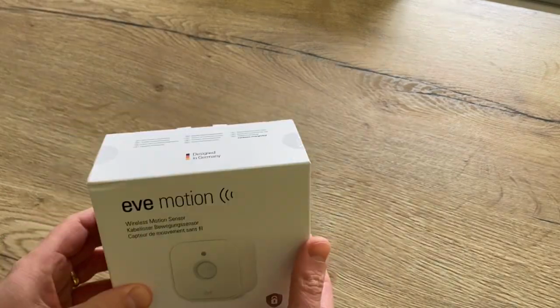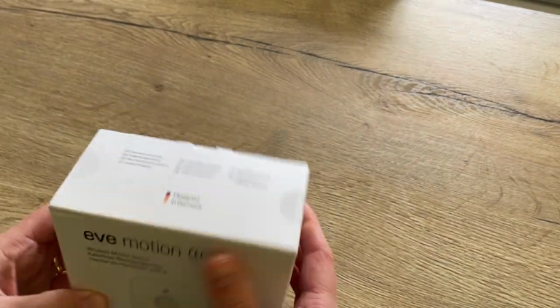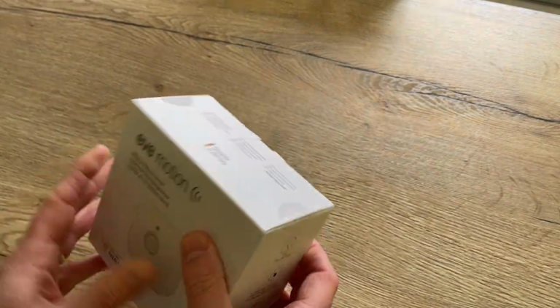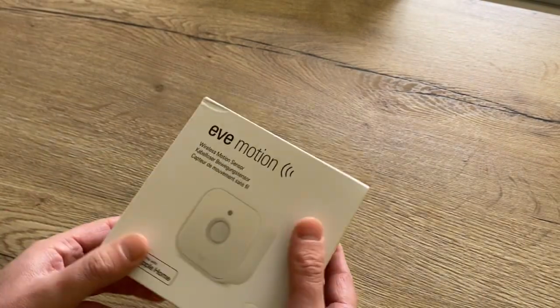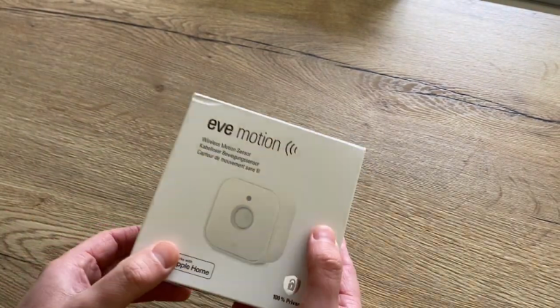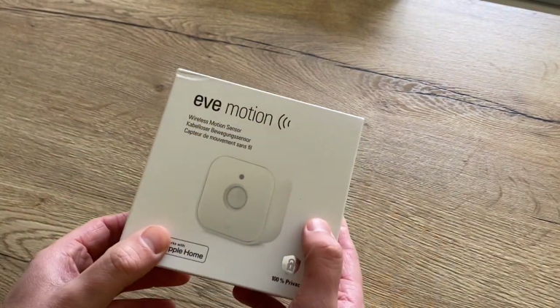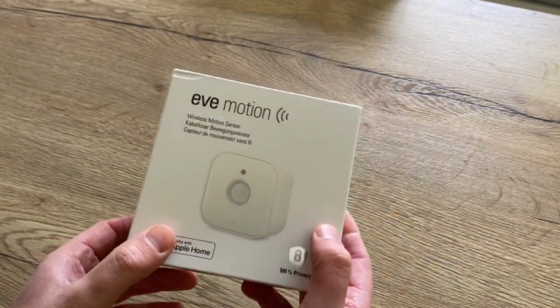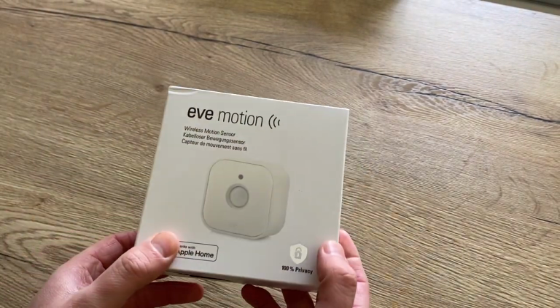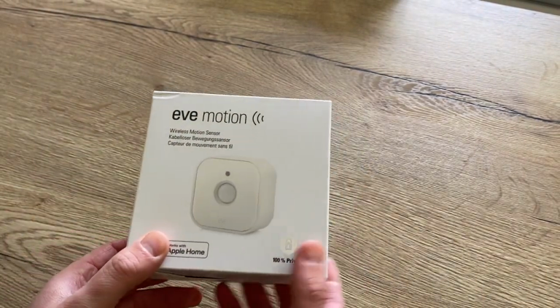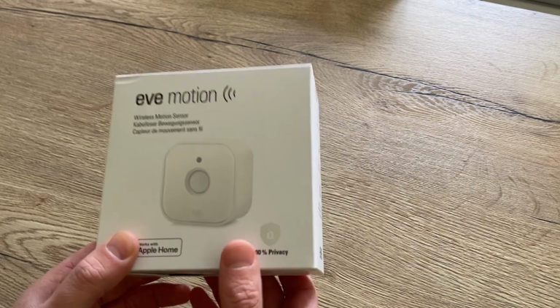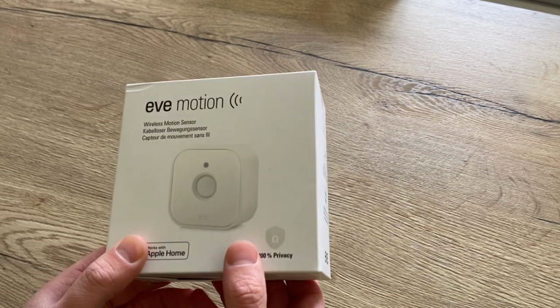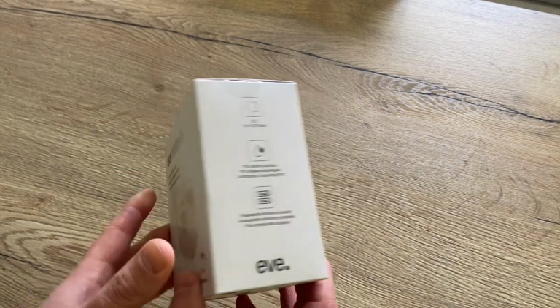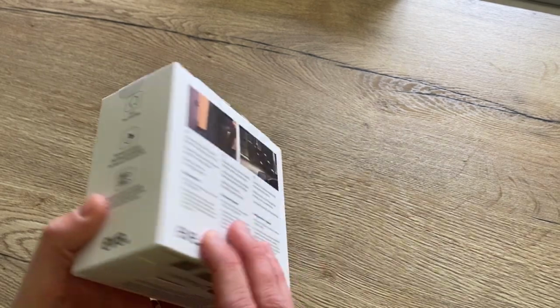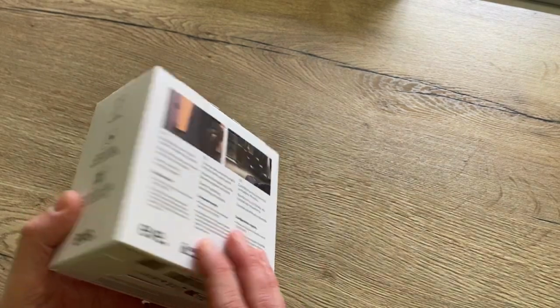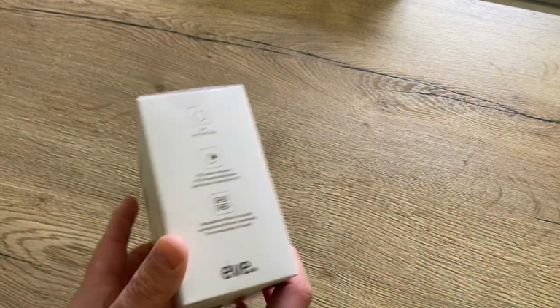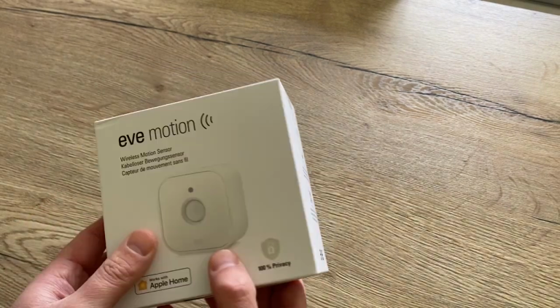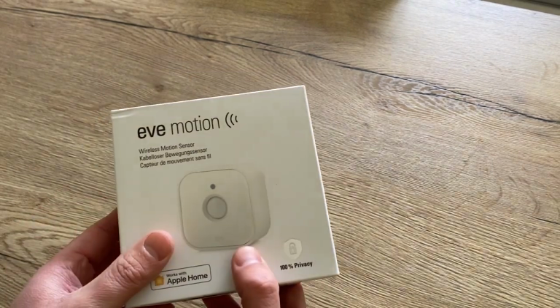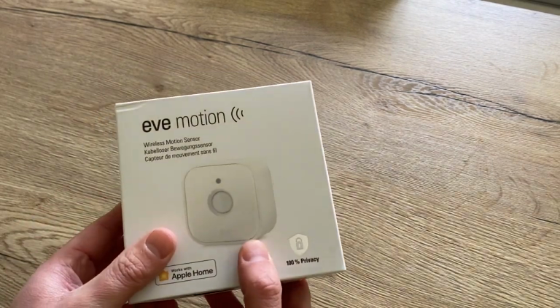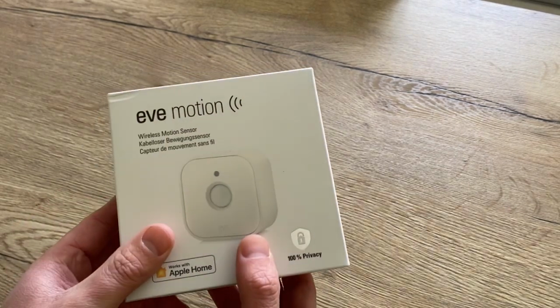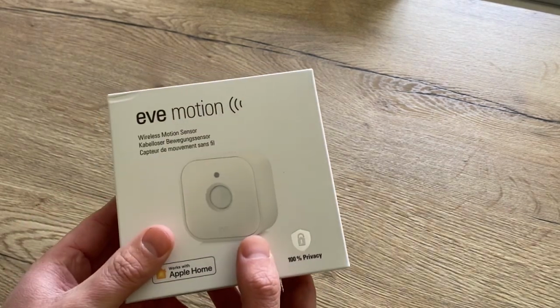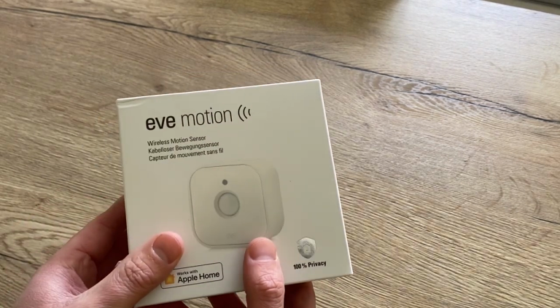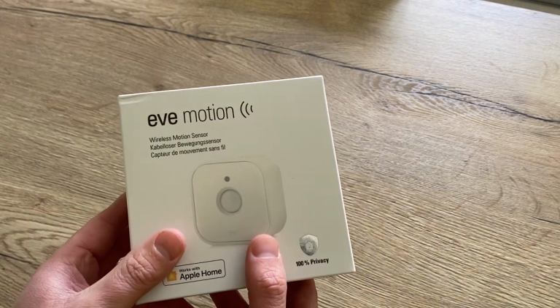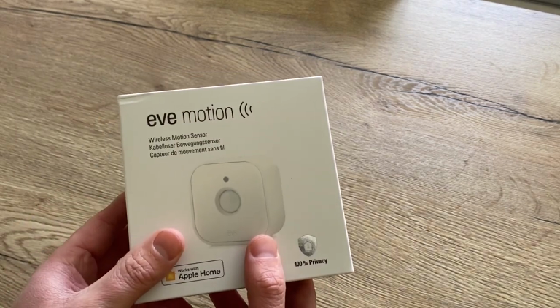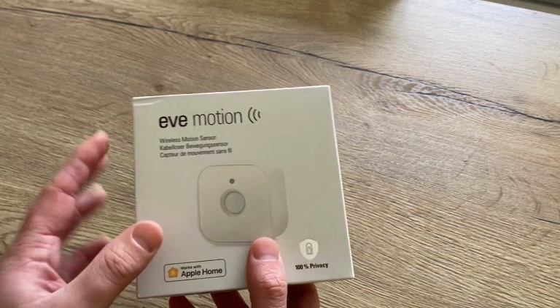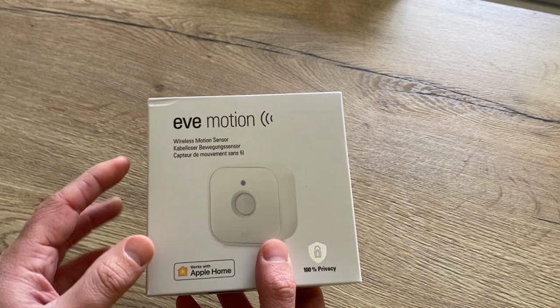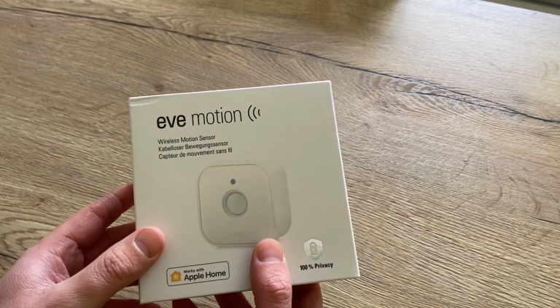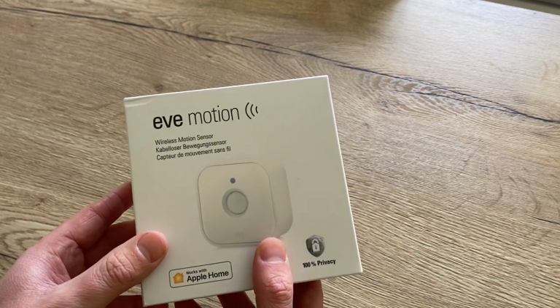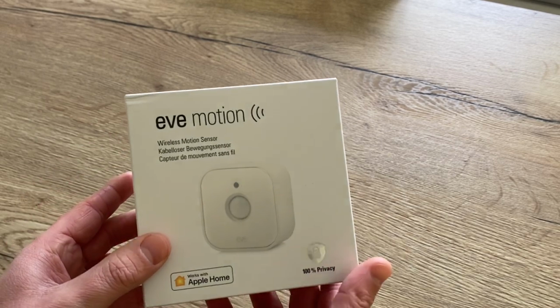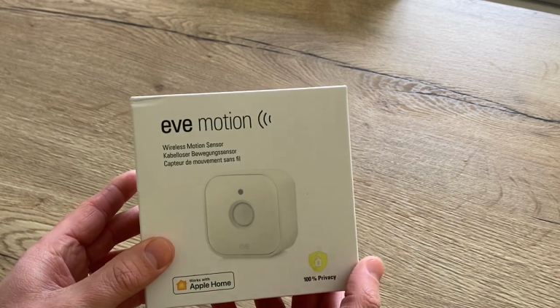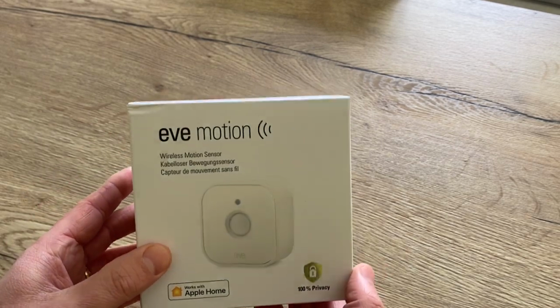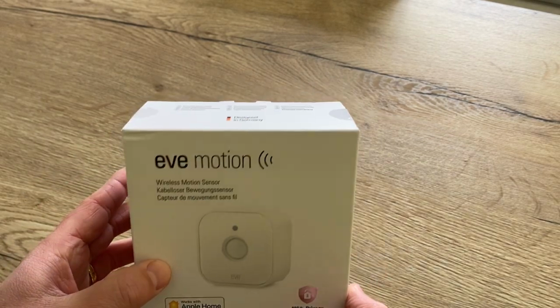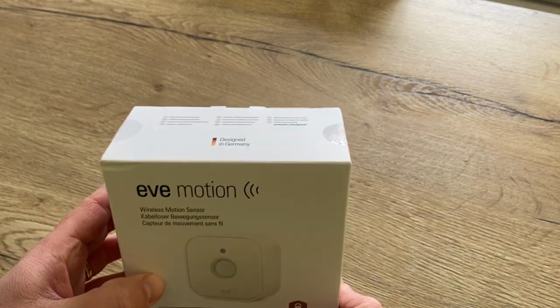So first let's unbox the sensor, have a global look at it, and then I will show the installation and how we can set it up in an automation.